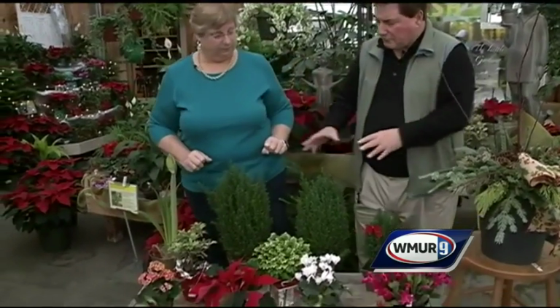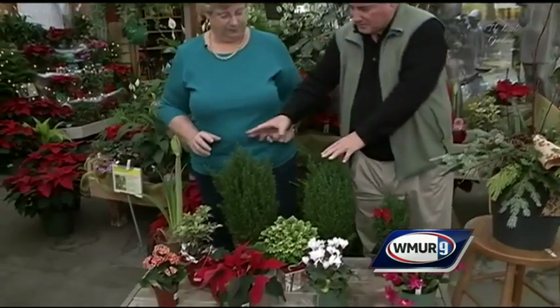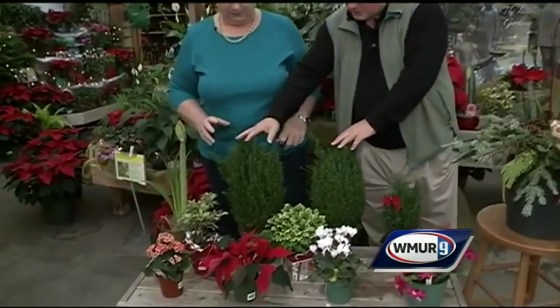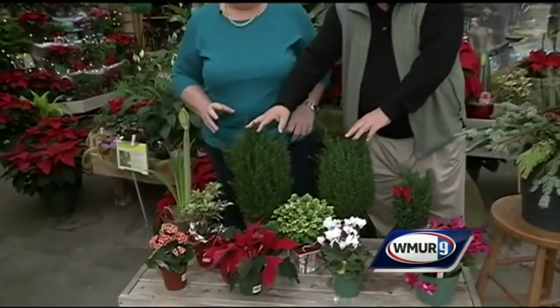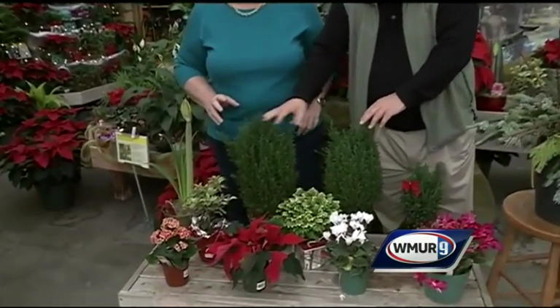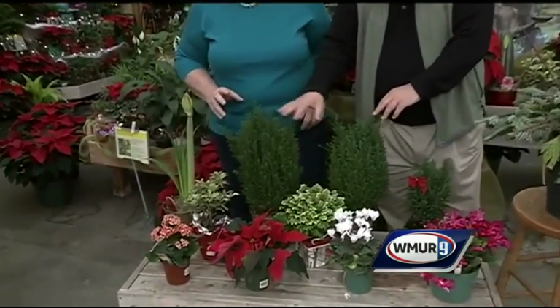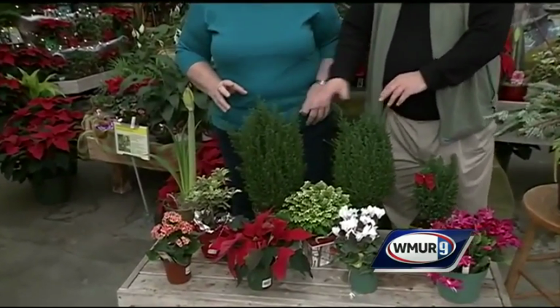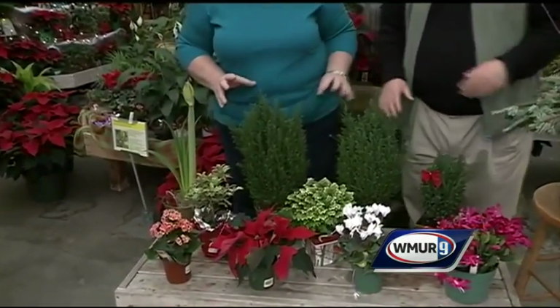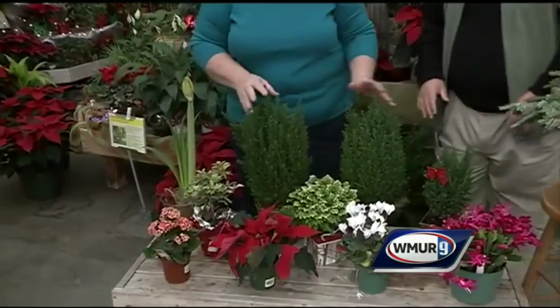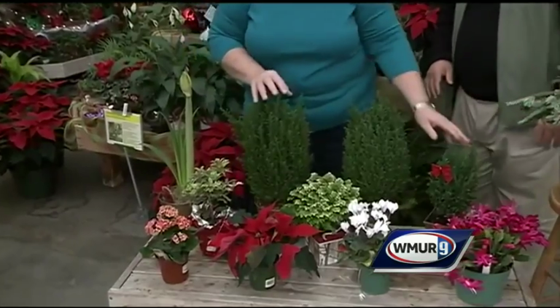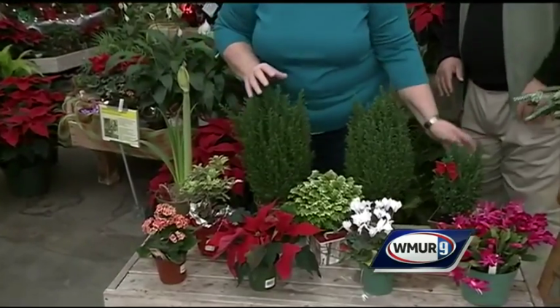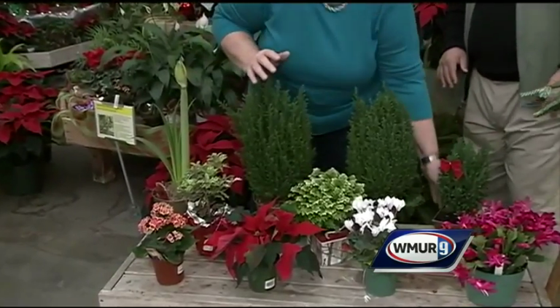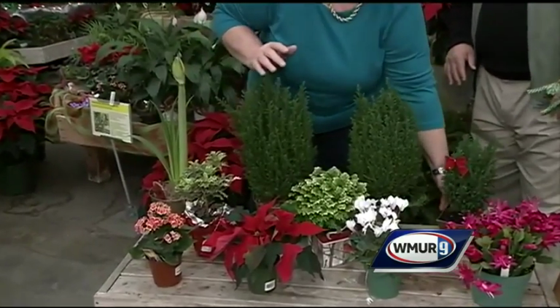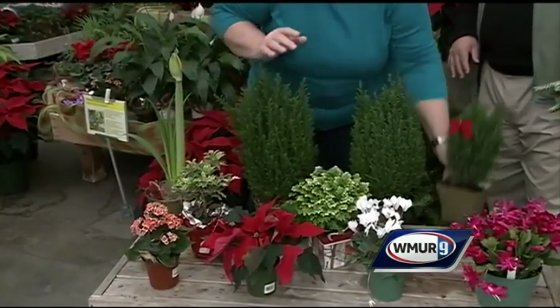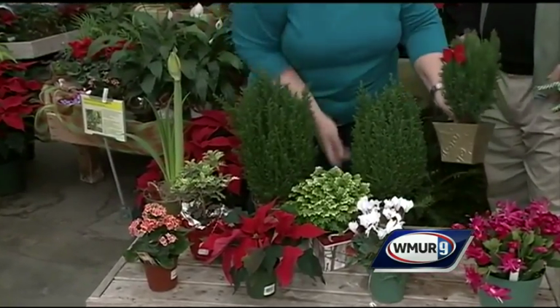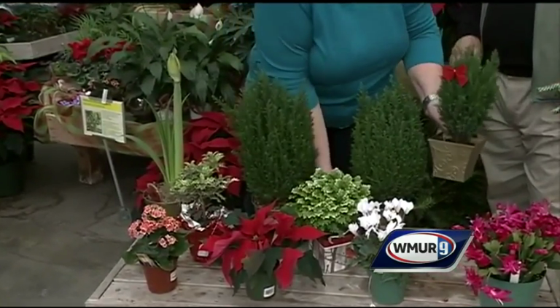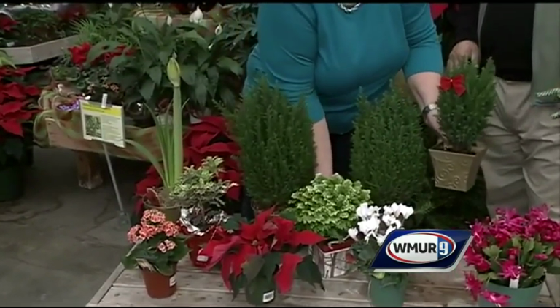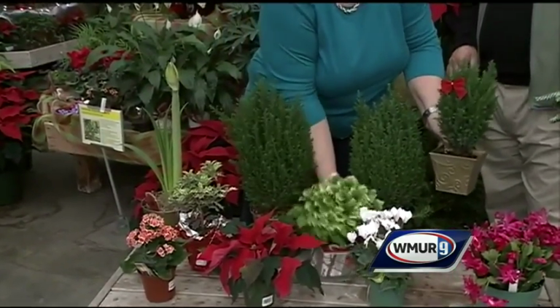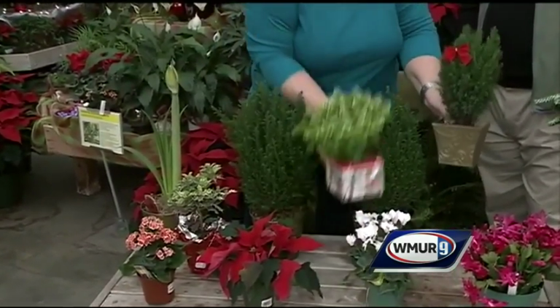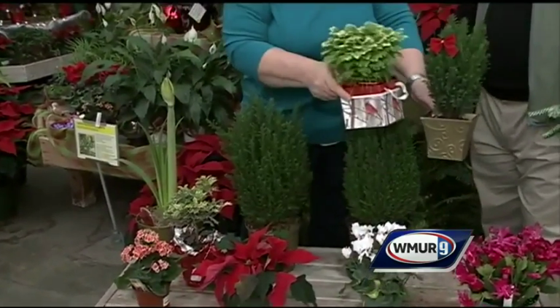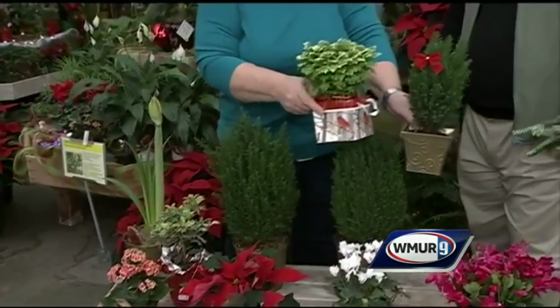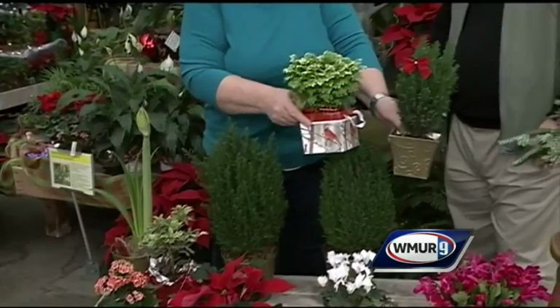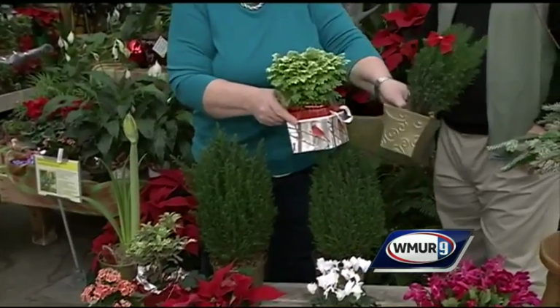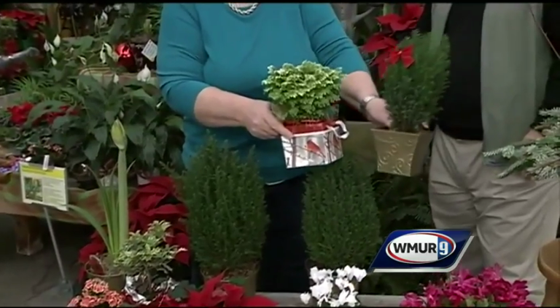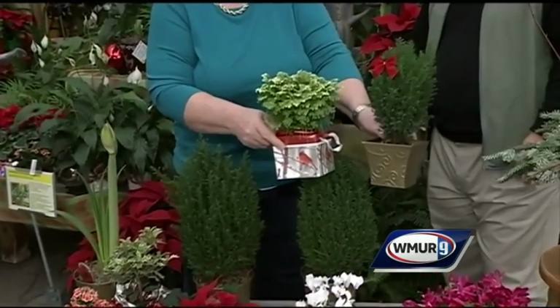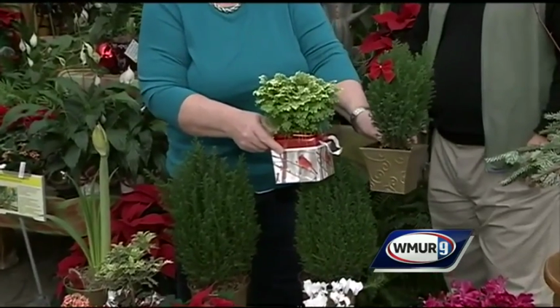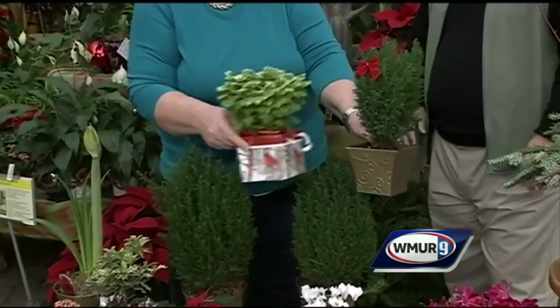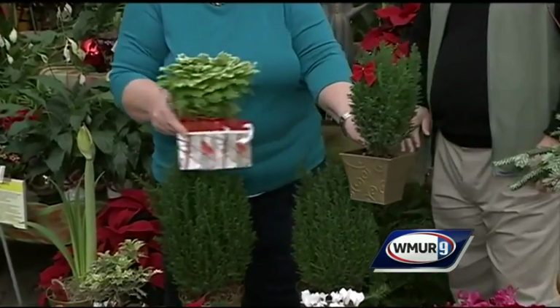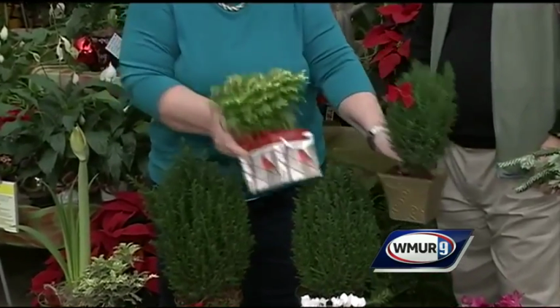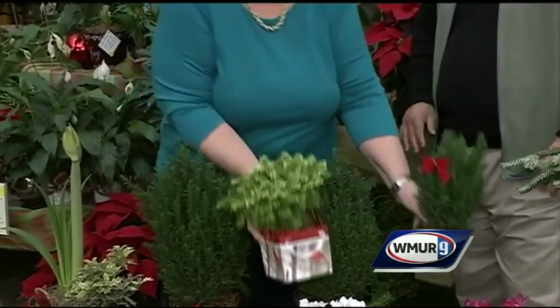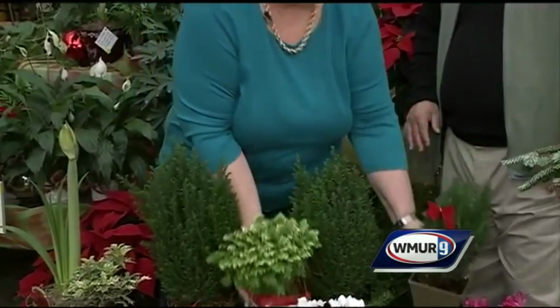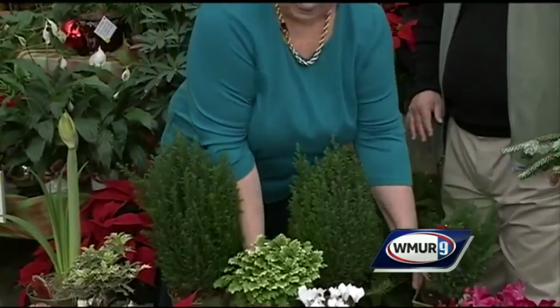And then we've got something that looks like little mini Christmas trees here. I kind of like the little mini Christmas trees because the smaller size, maybe with the frosty fern in the same pot on the bottom, lined up on your Christmas table, would look really nice.